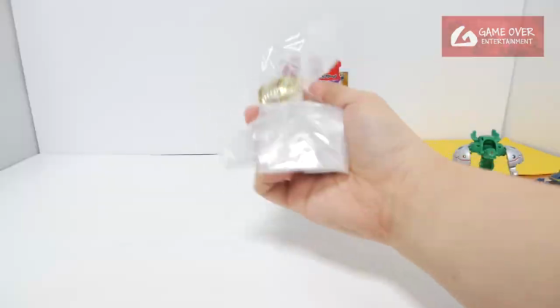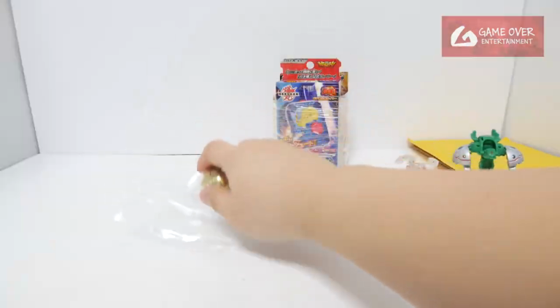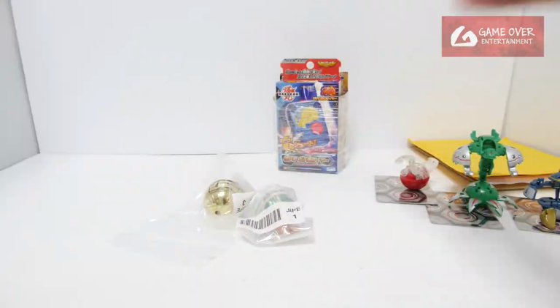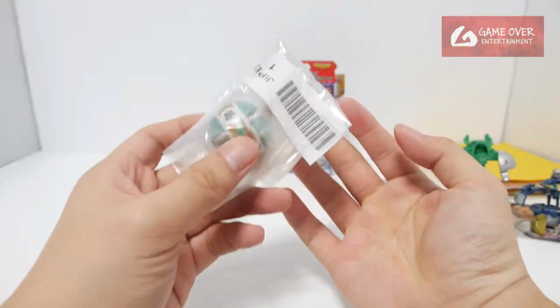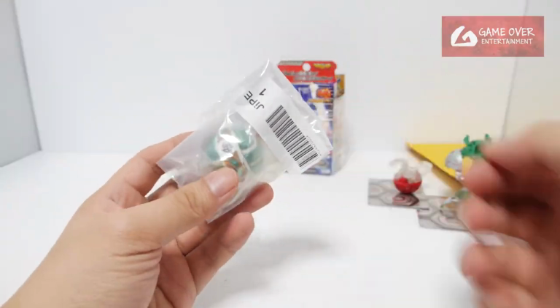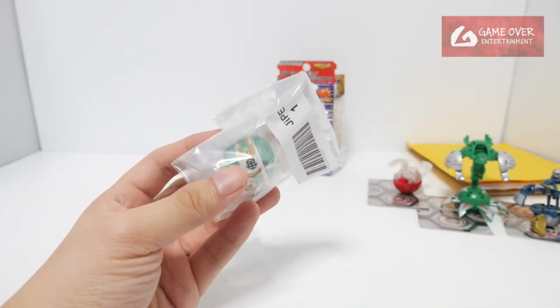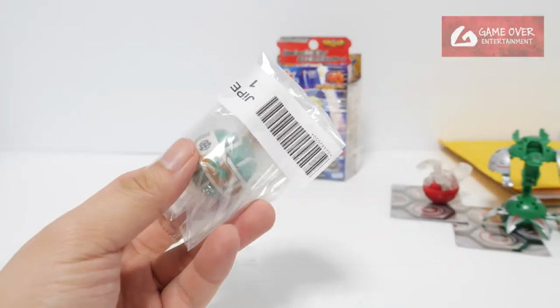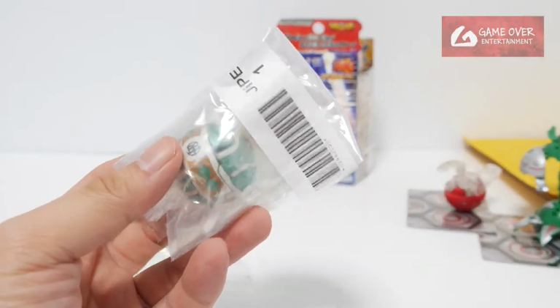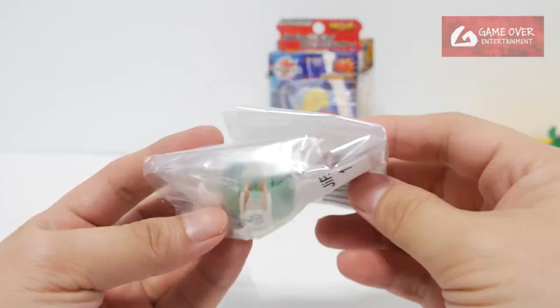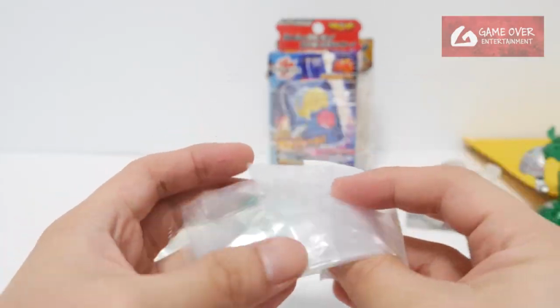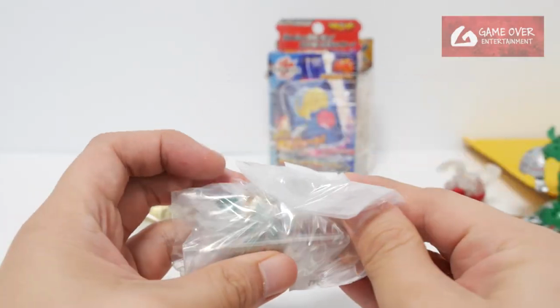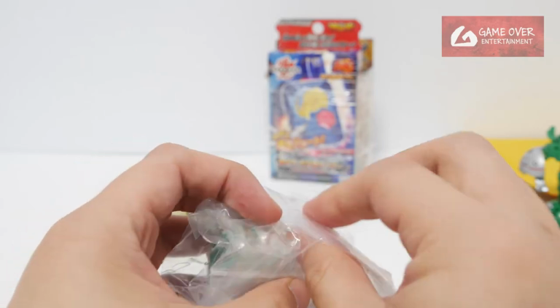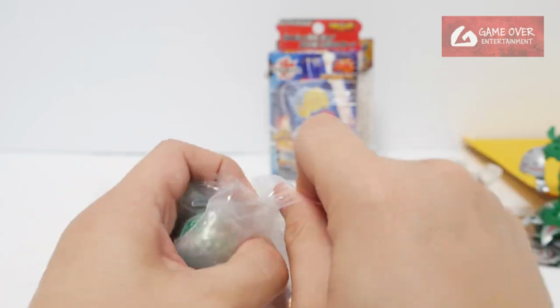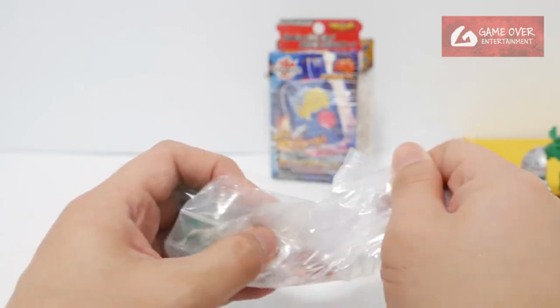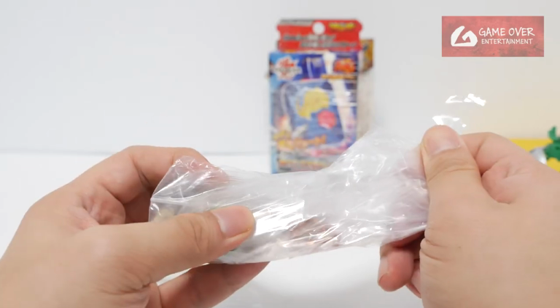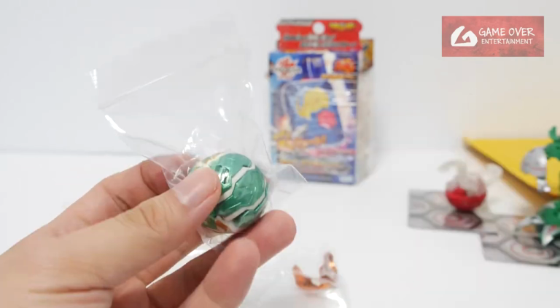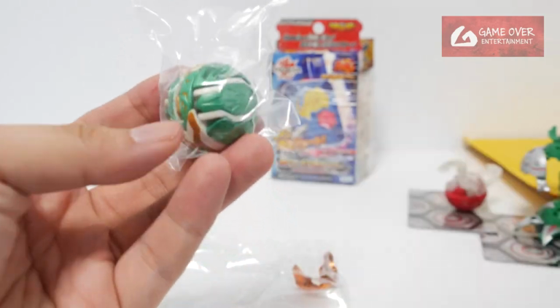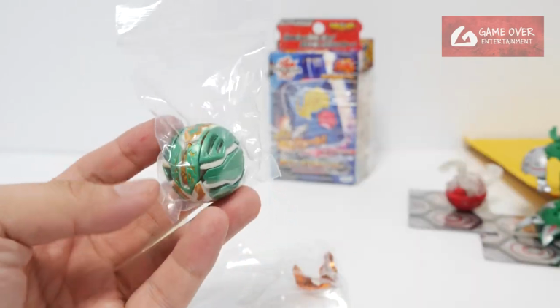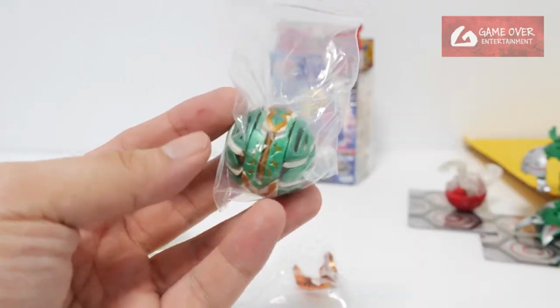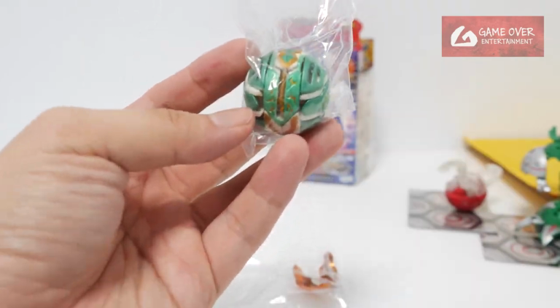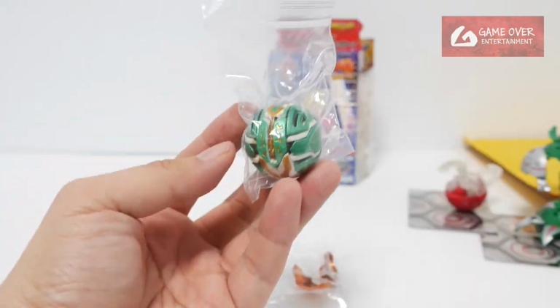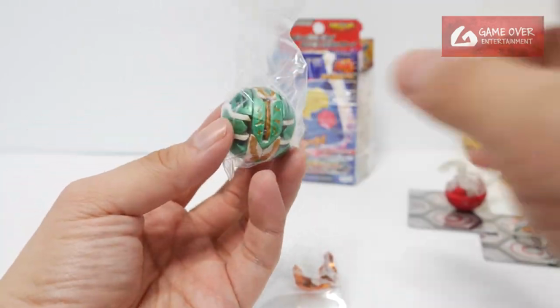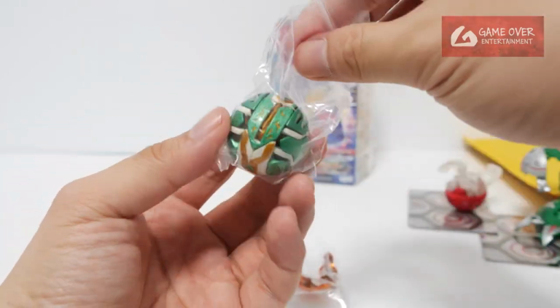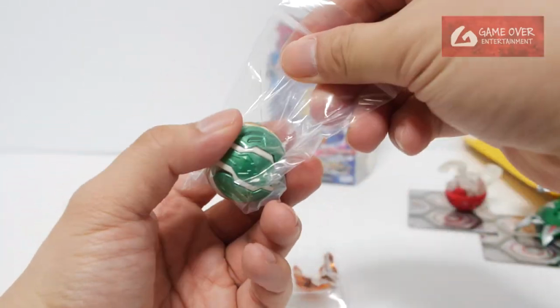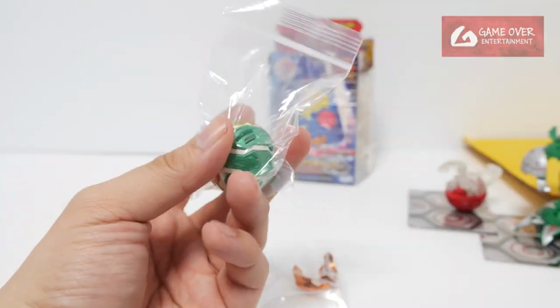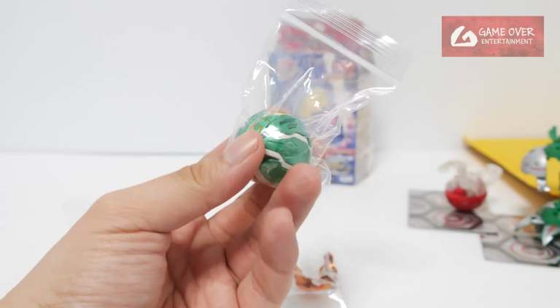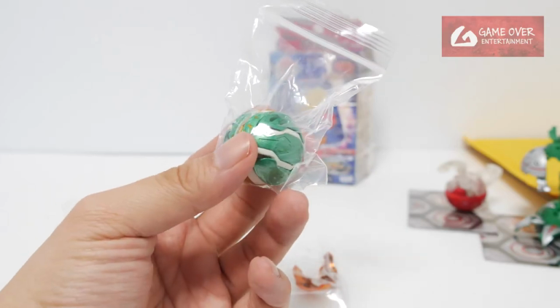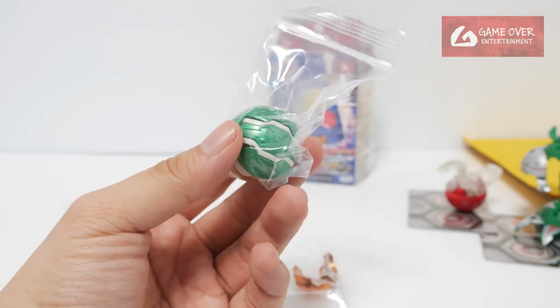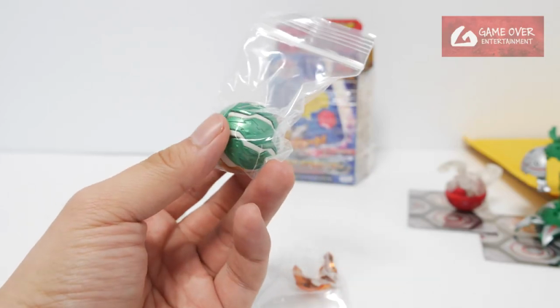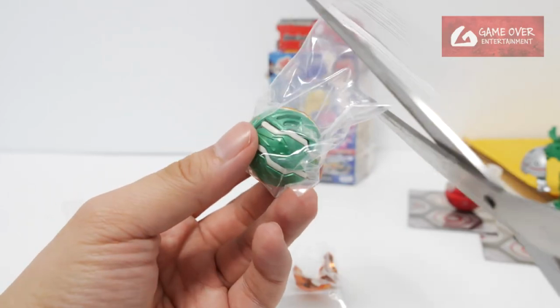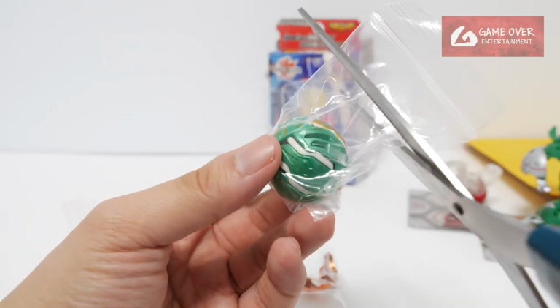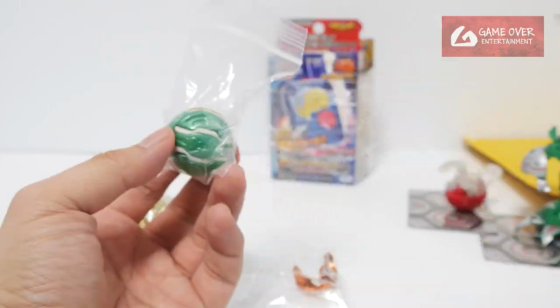Two items — let's take a look at this first. This looks like a Baku Tech. I think this is the Tavernal that I was missing. So this is Ventus Tavernal — one of the six or seven Tavernals.